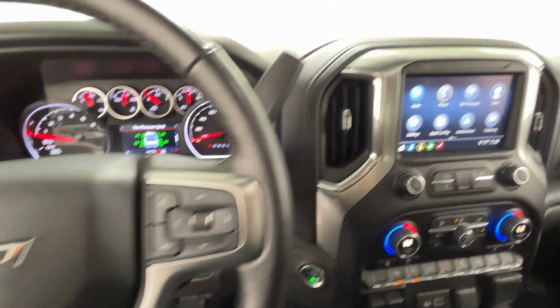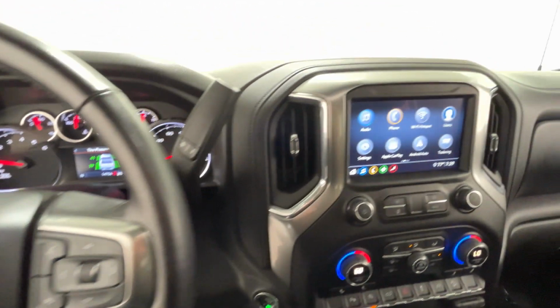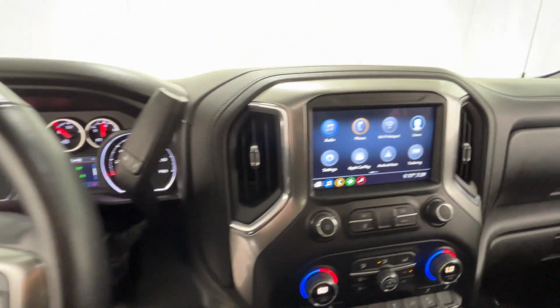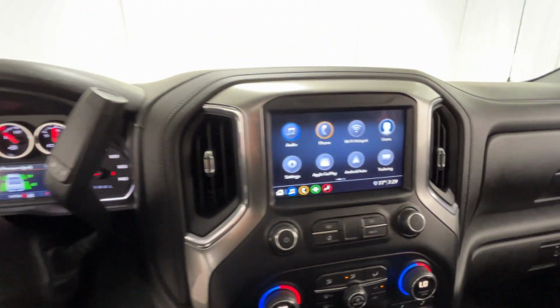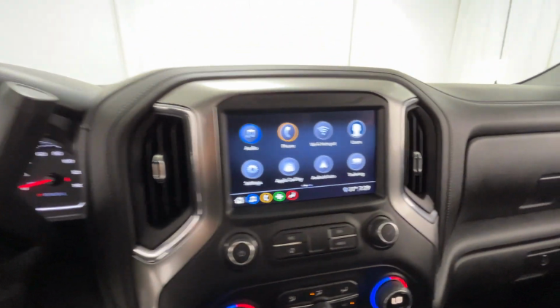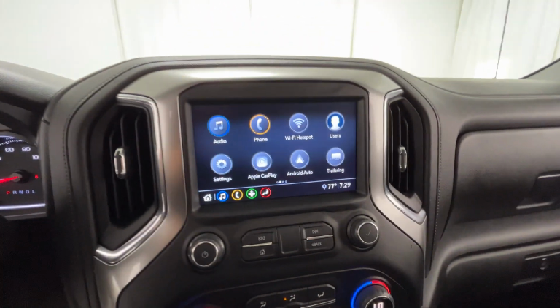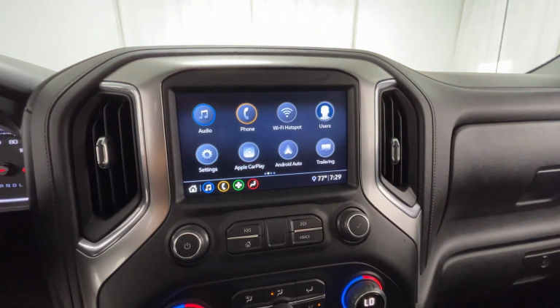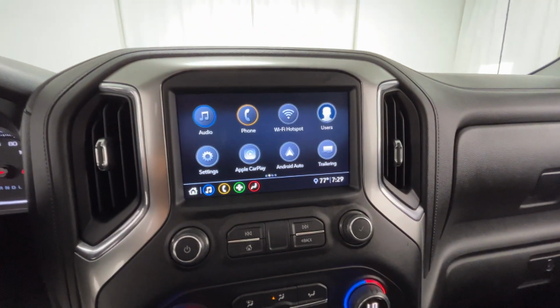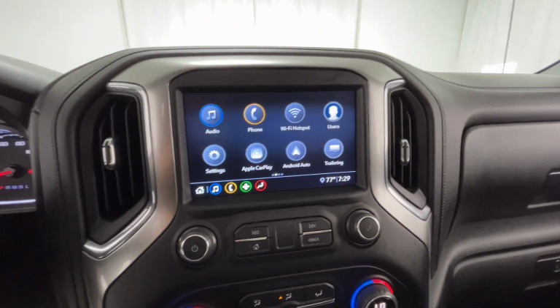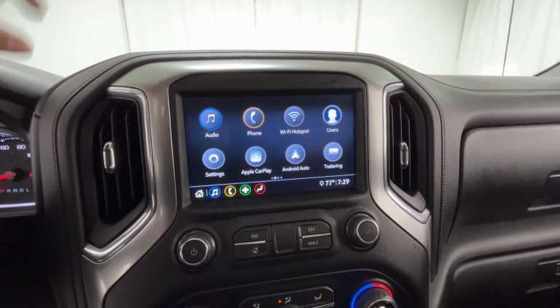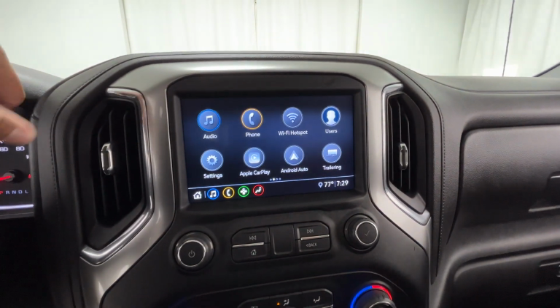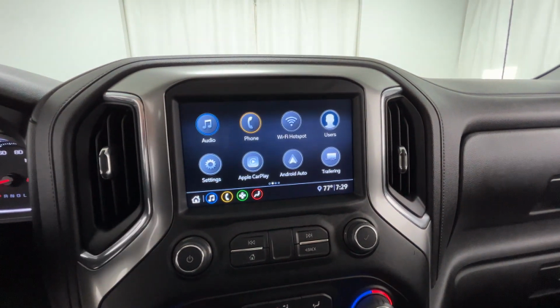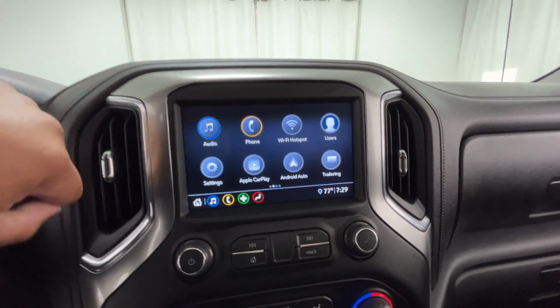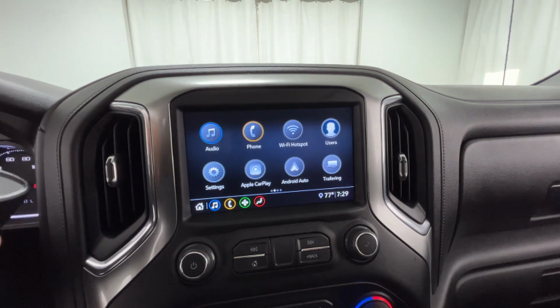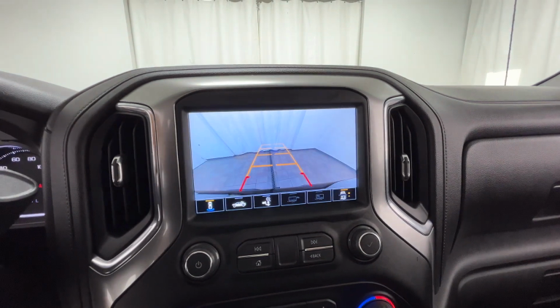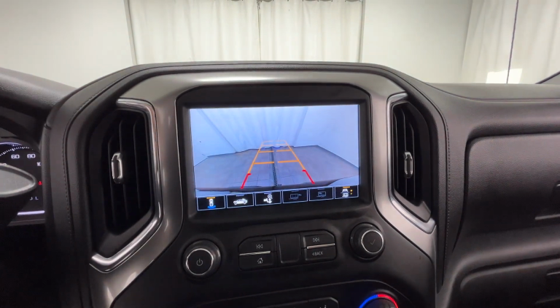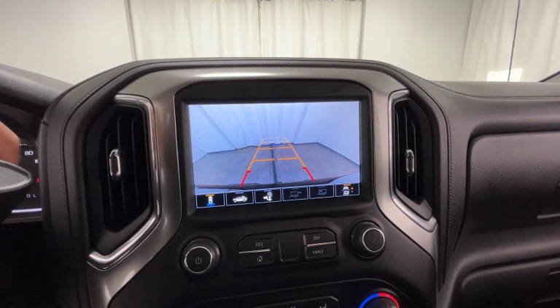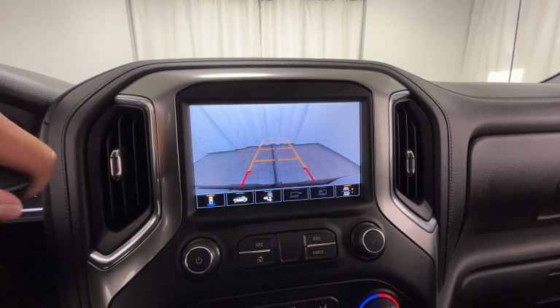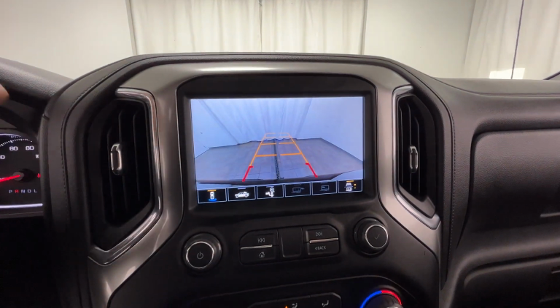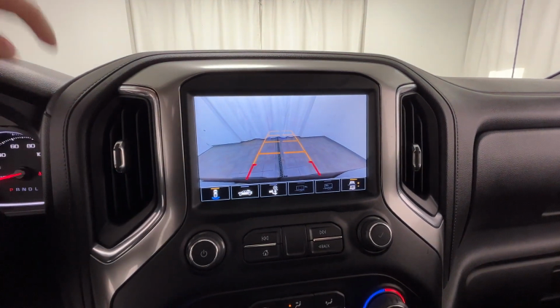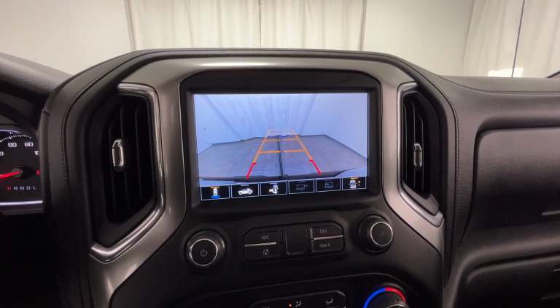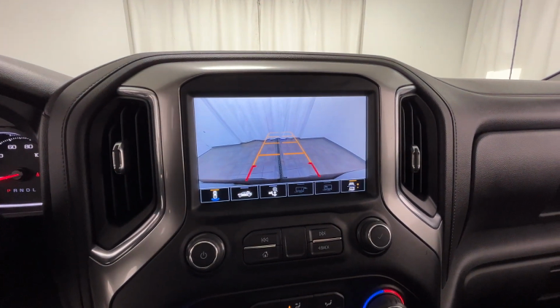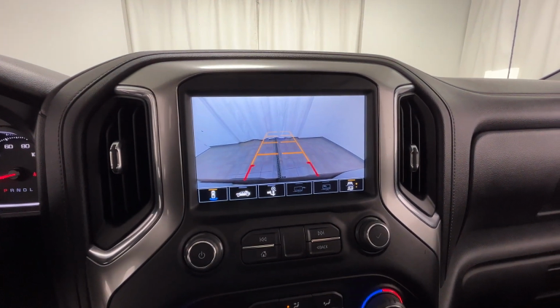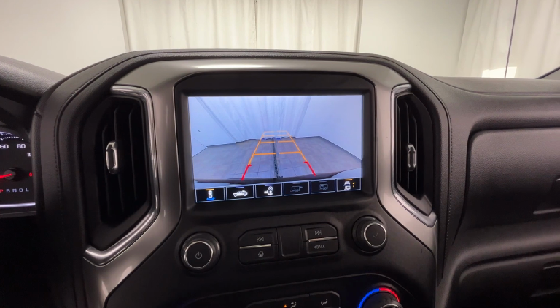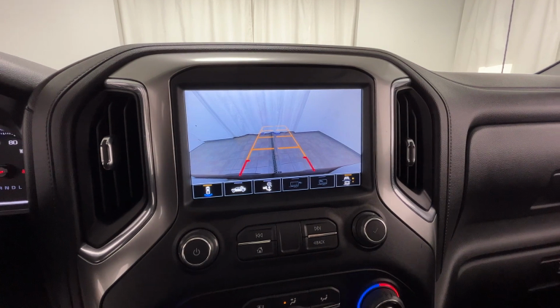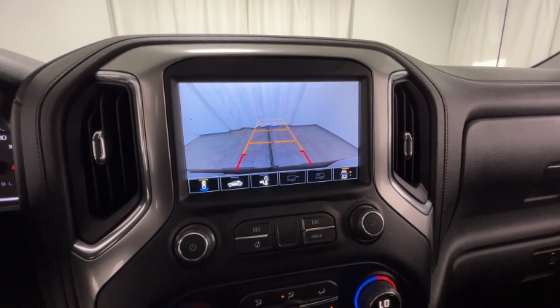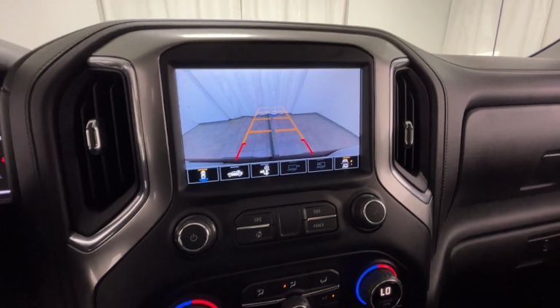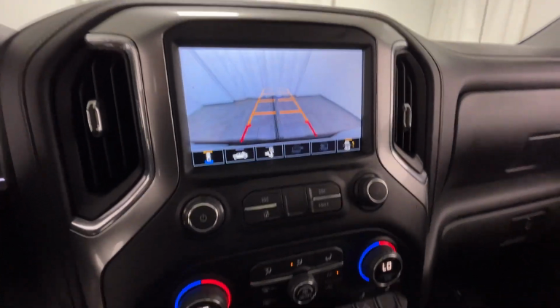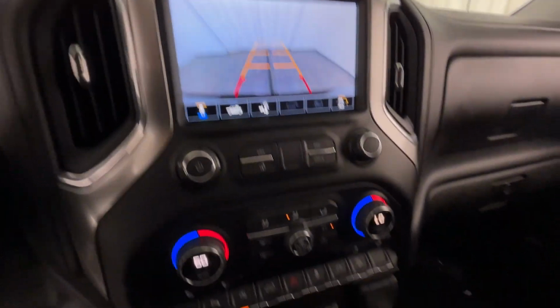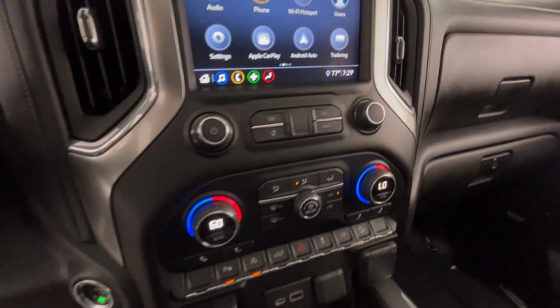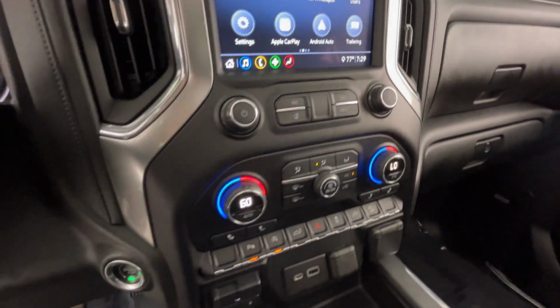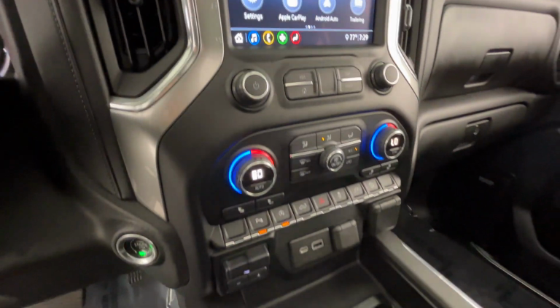Keyless start, power outlet, keyless entry, steering wheel audio controls, auxiliary input, aluminum wheels, leather wrapped steering wheel.